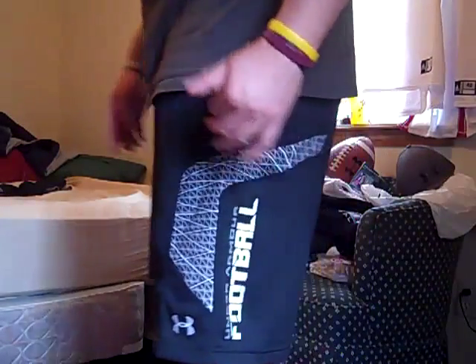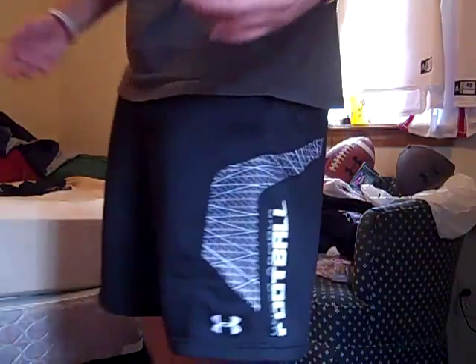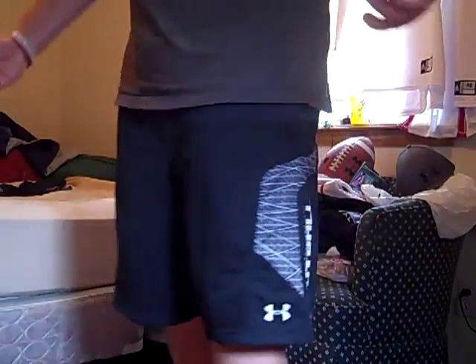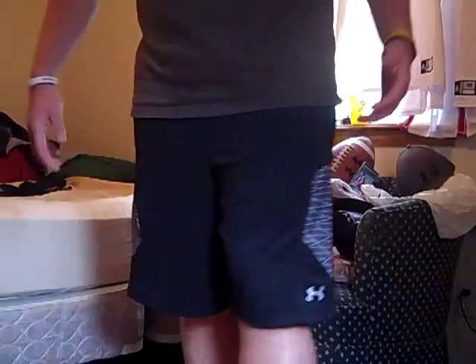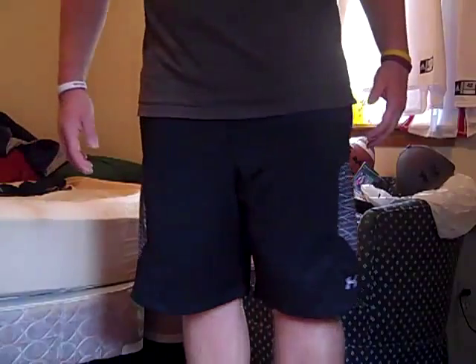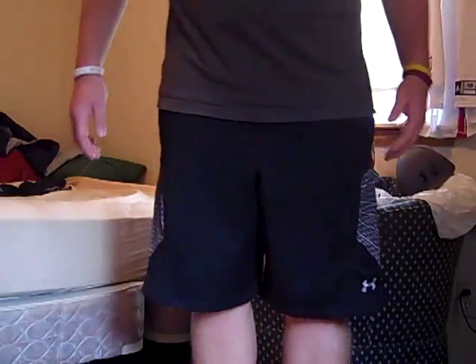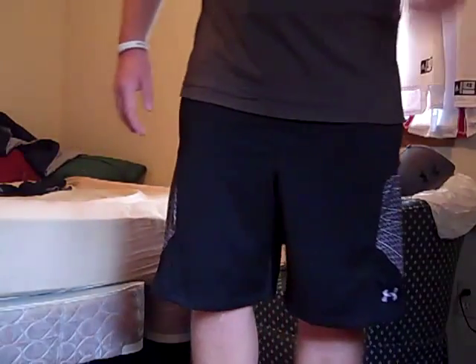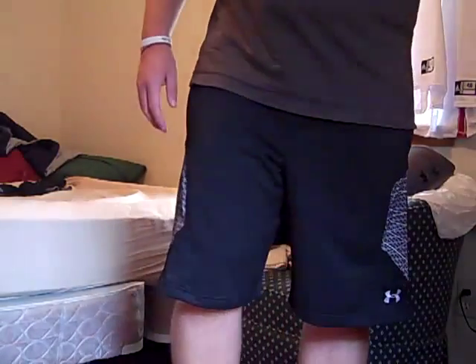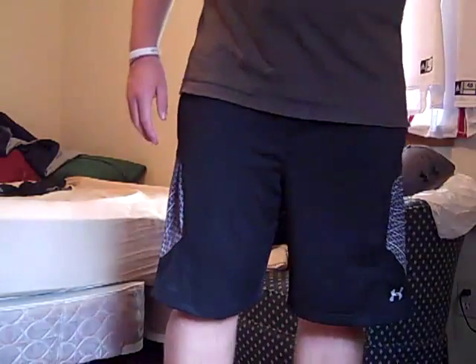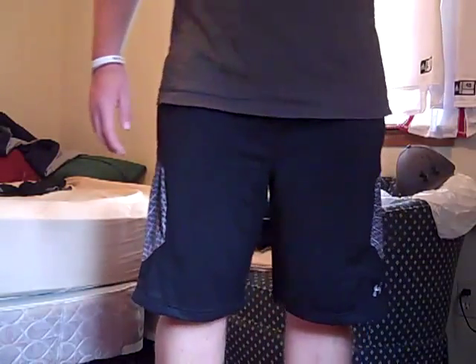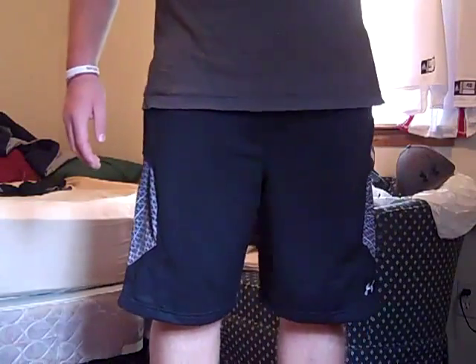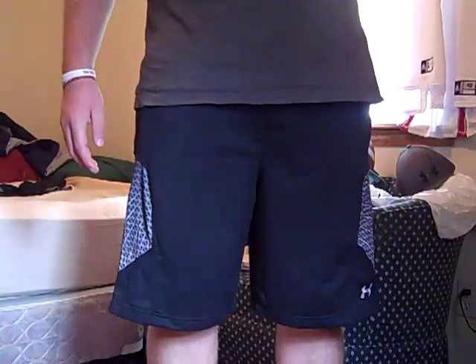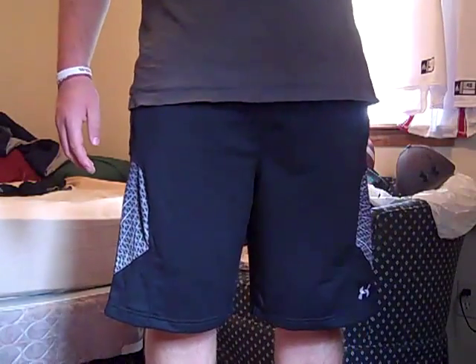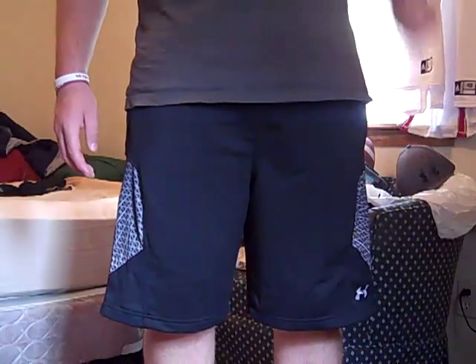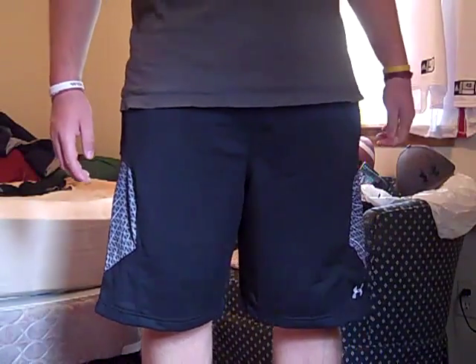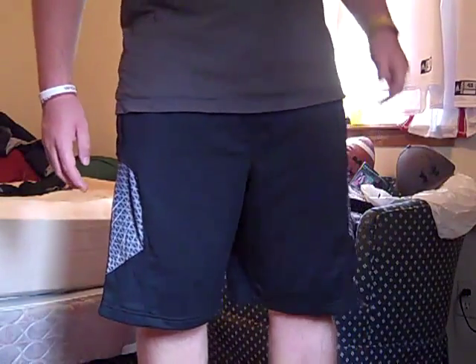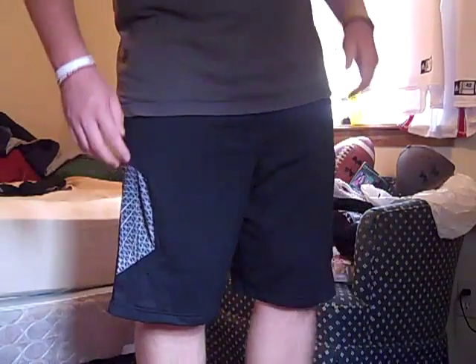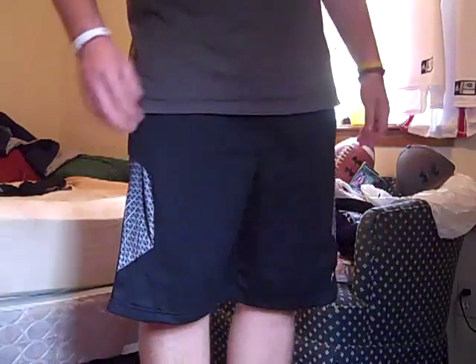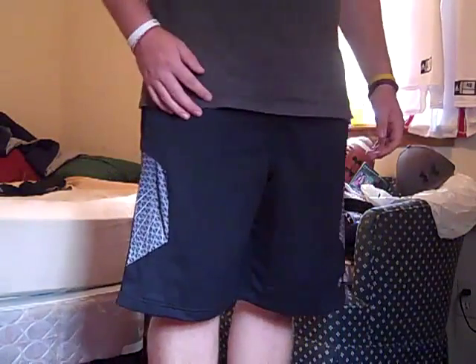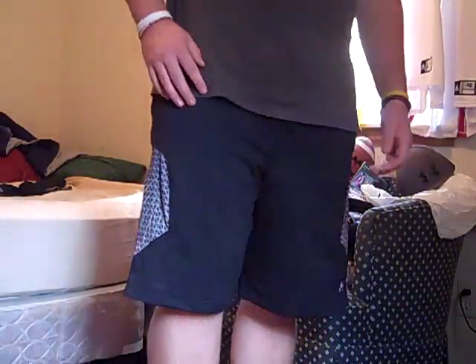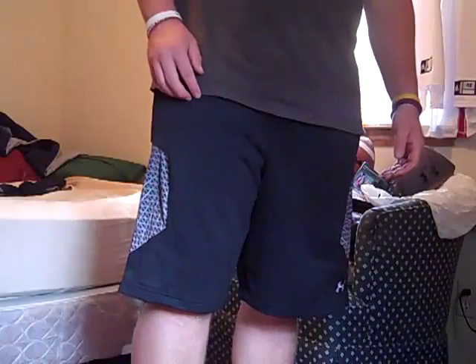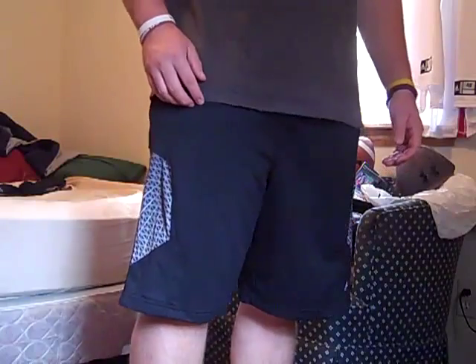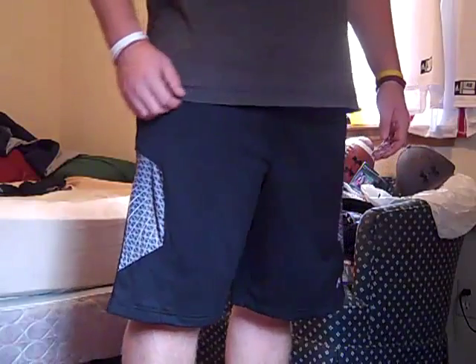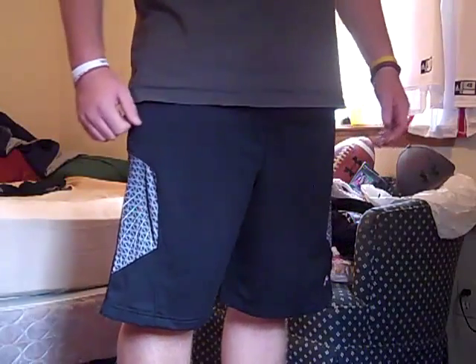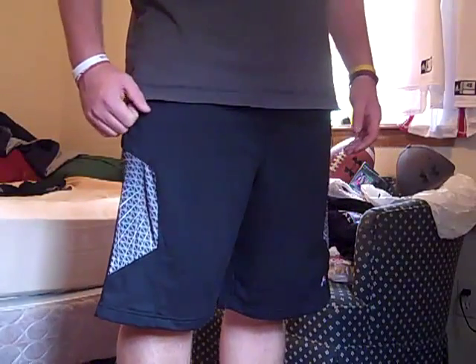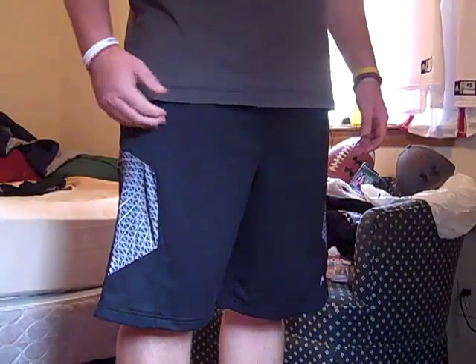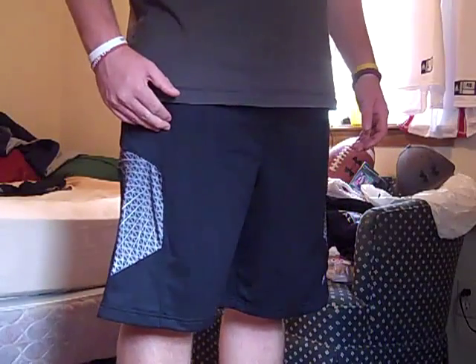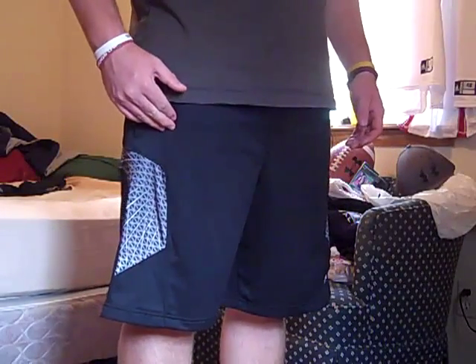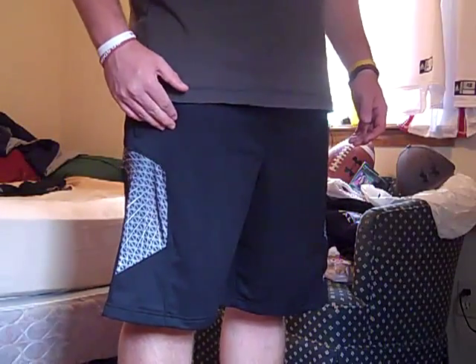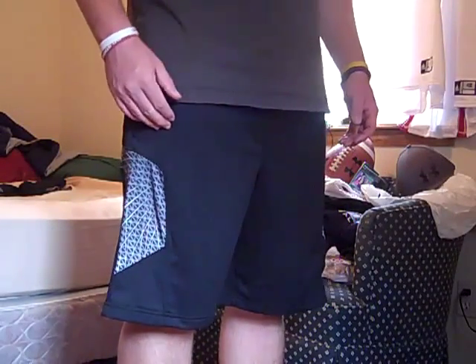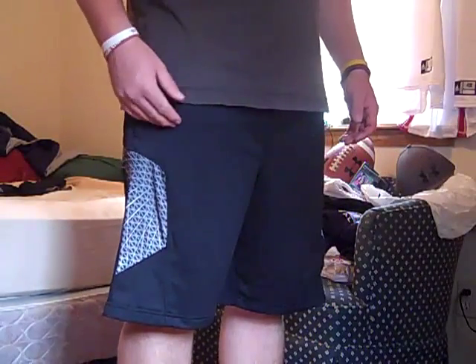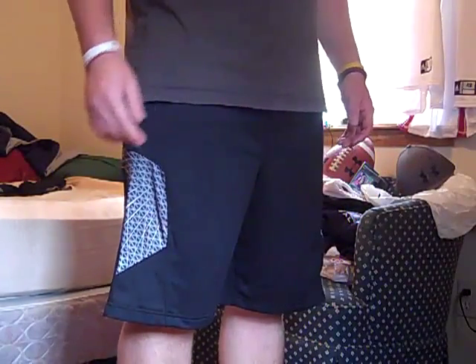Overall, awesome shorts. They did come in three colors — black, red, and I think they had a blue, maybe a darker blue.